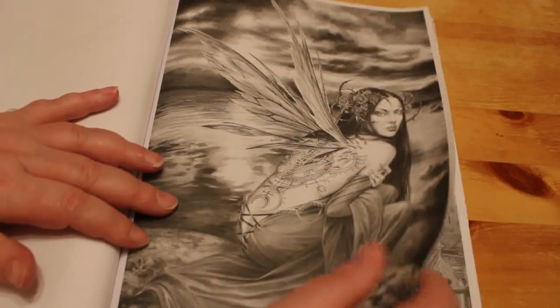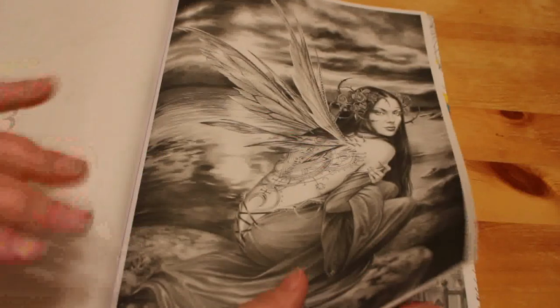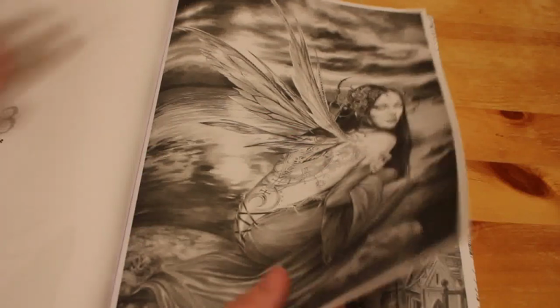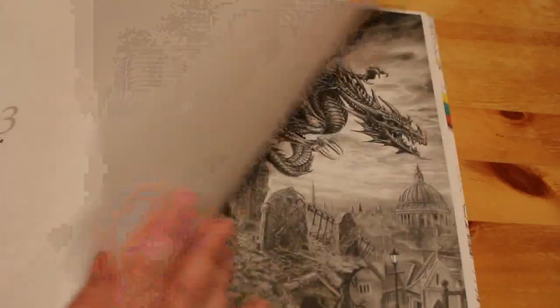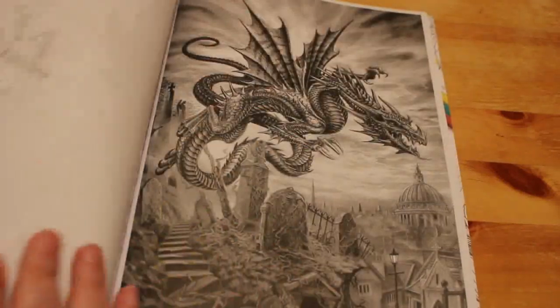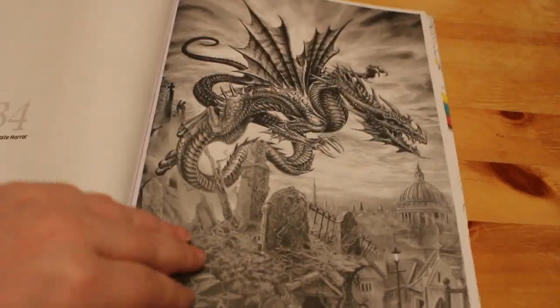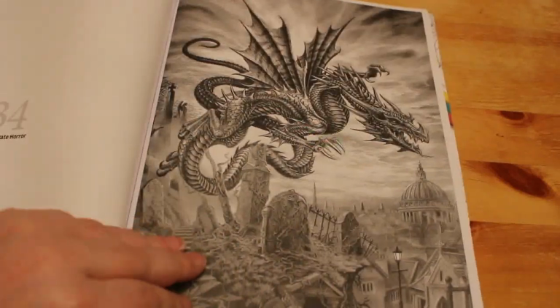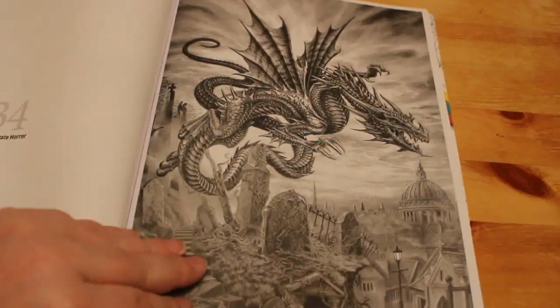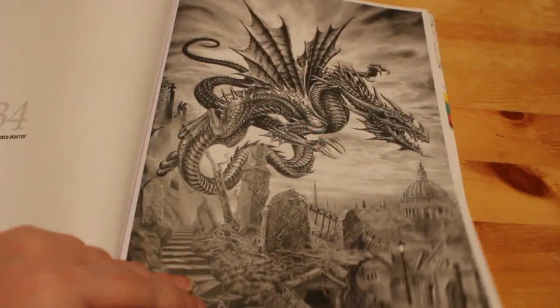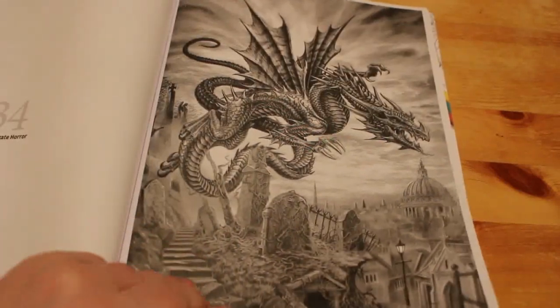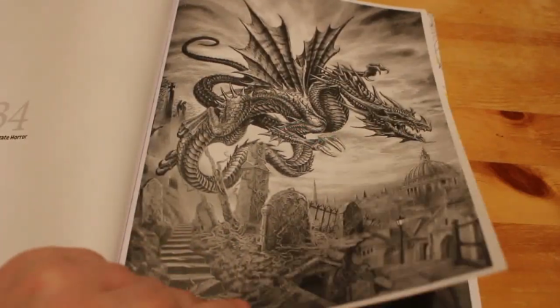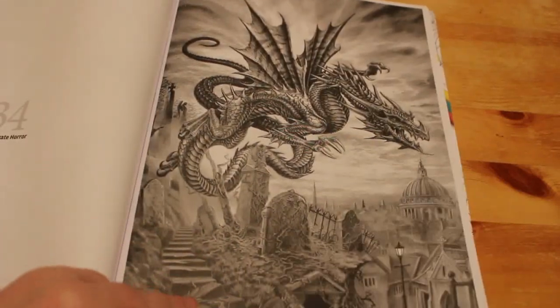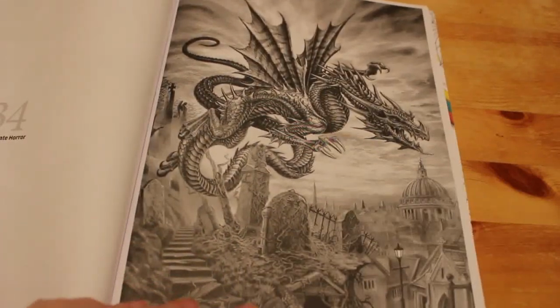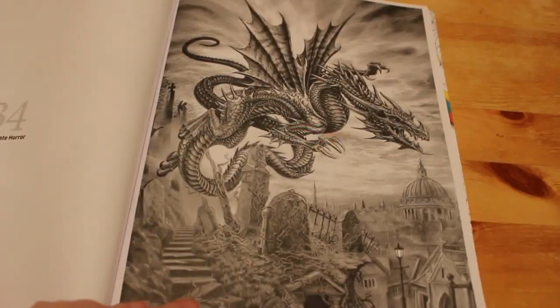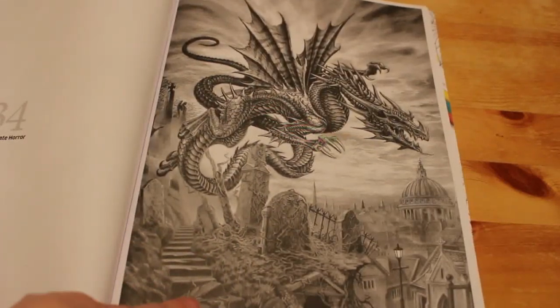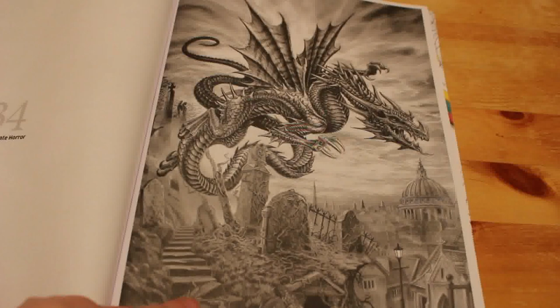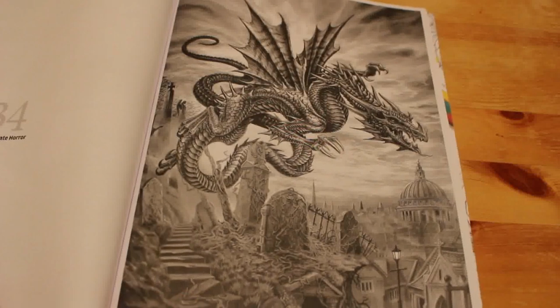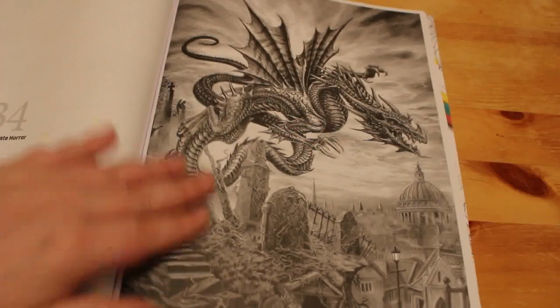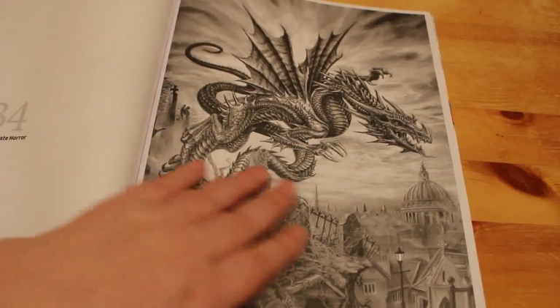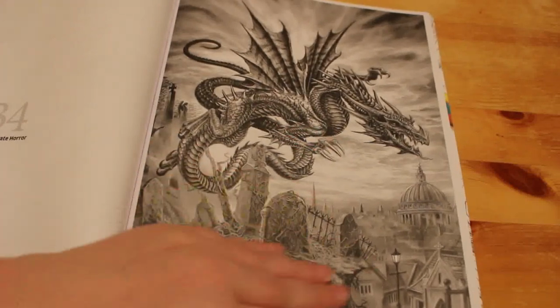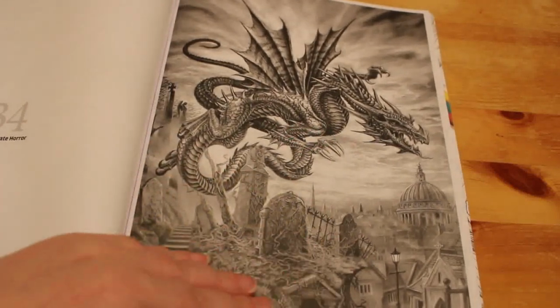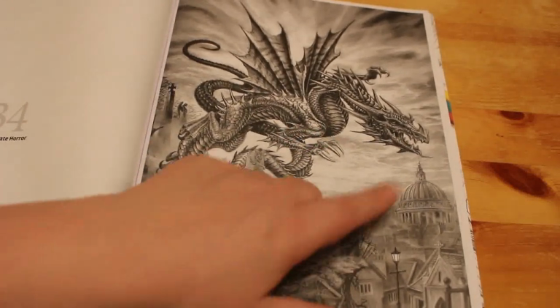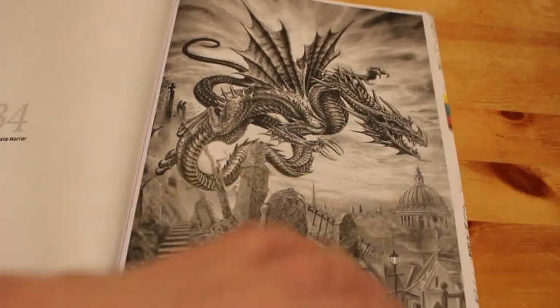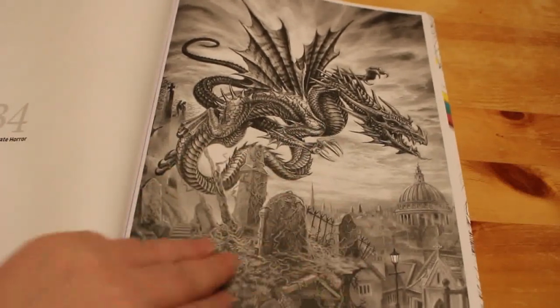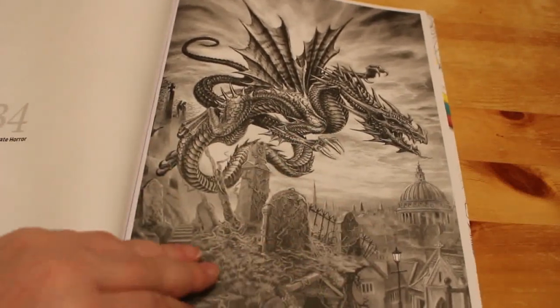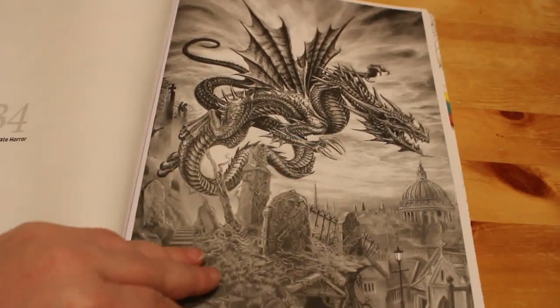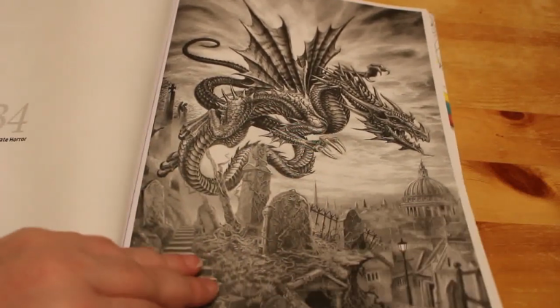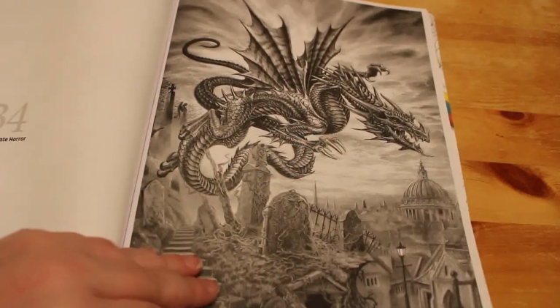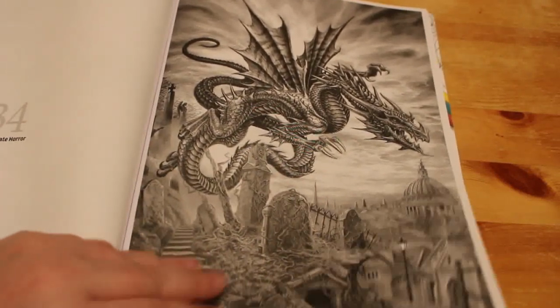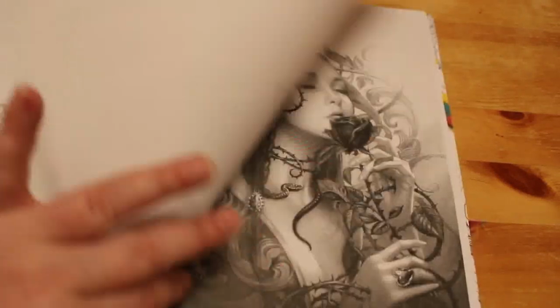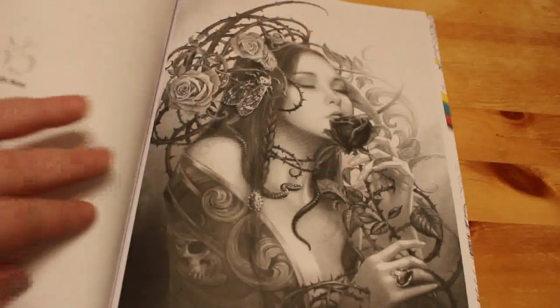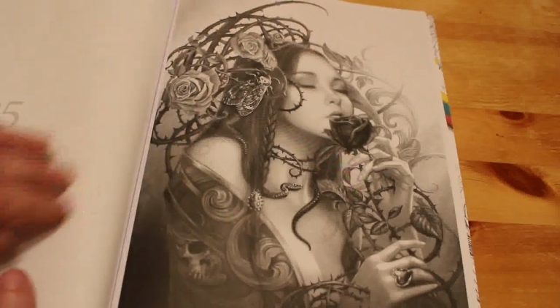If you don't want to colour it, just buy the book because the pictures are absolutely gorgeous. This one's called the Highgate Horror — so this is obviously St Paul's and this is supposed to be Highgate Cemetery. I don't know if you can see St Paul's from Highgate, but there you go.